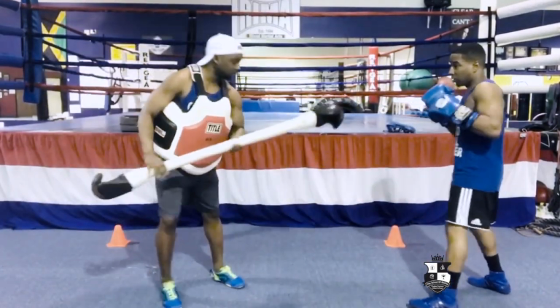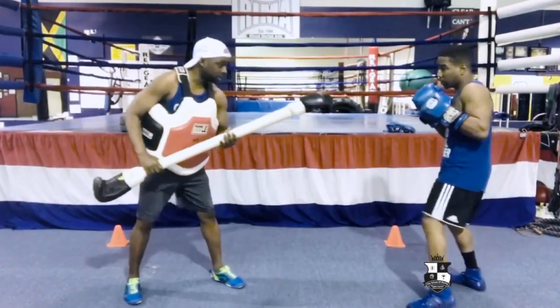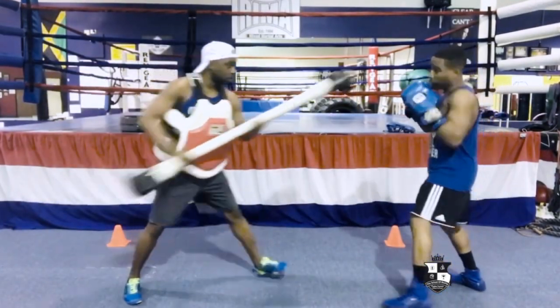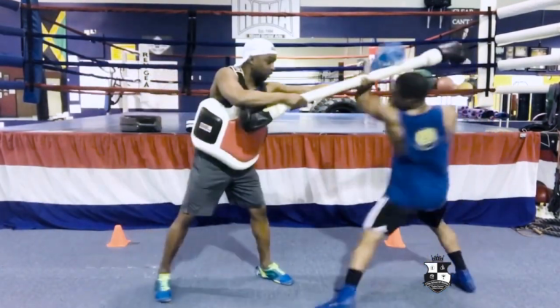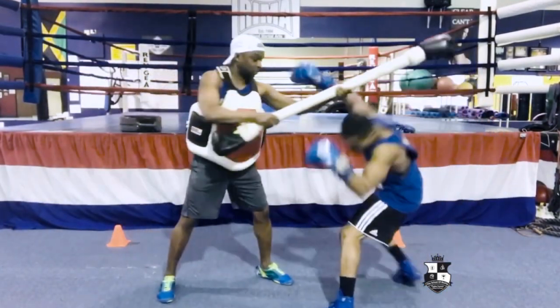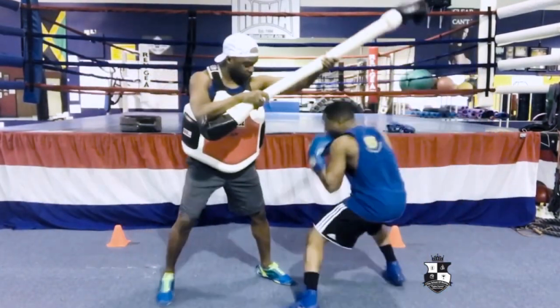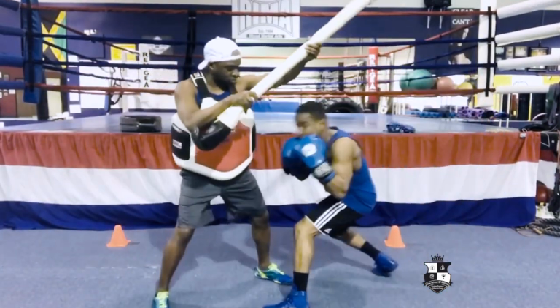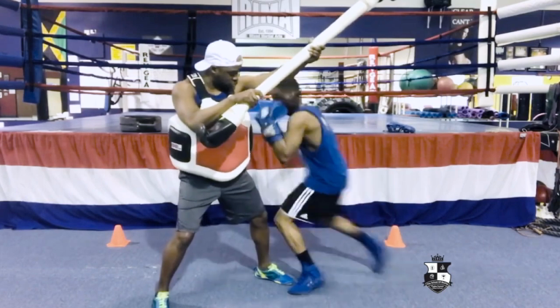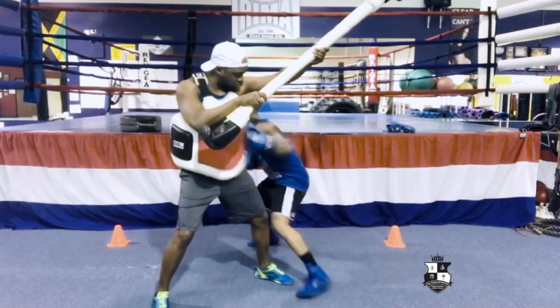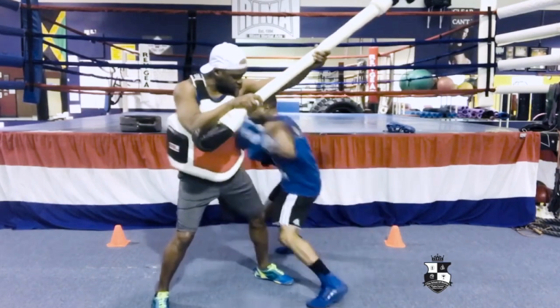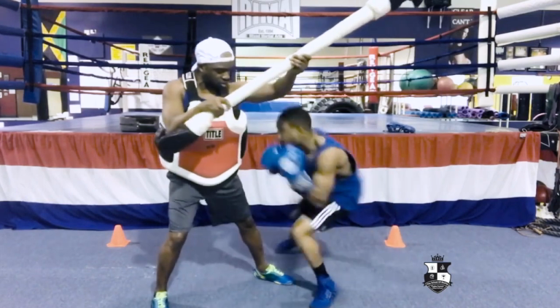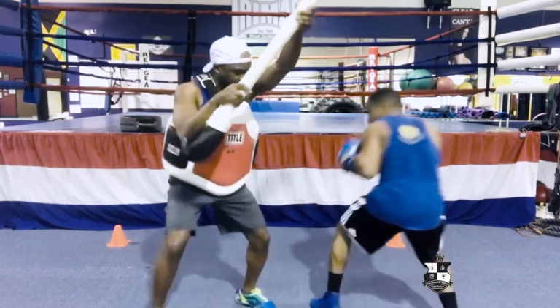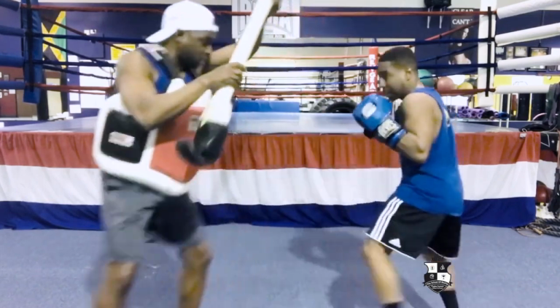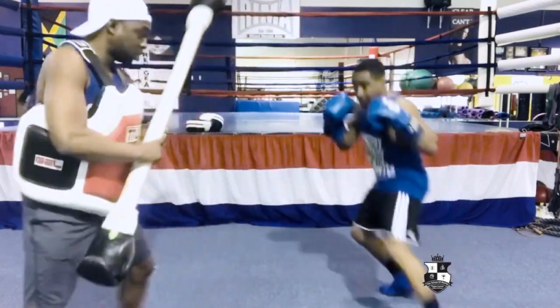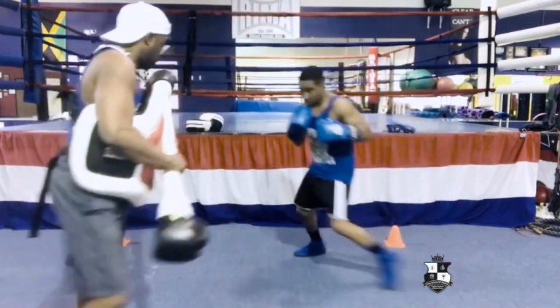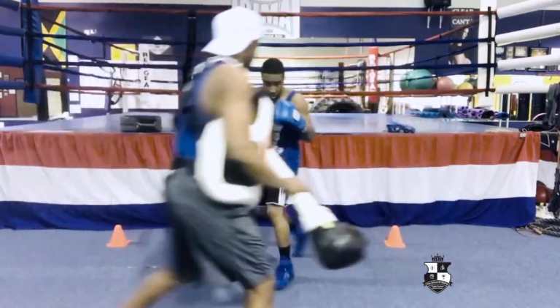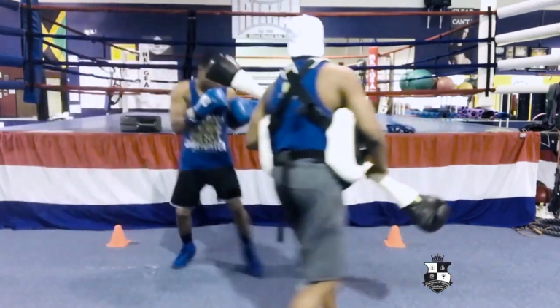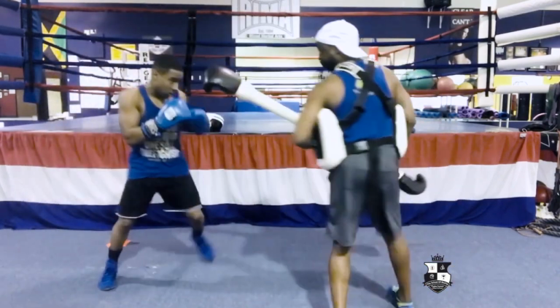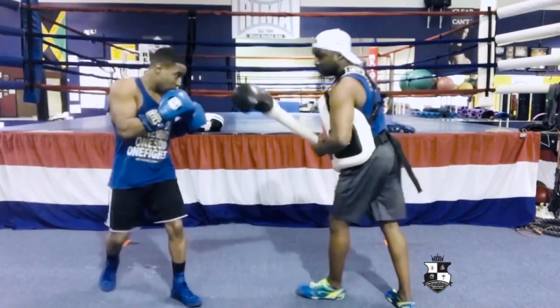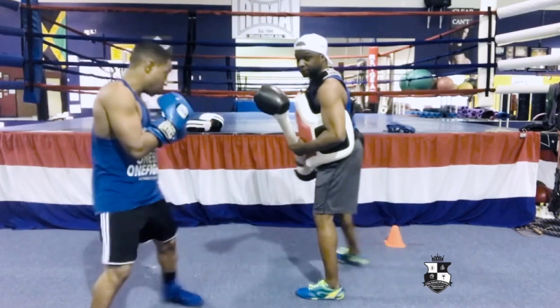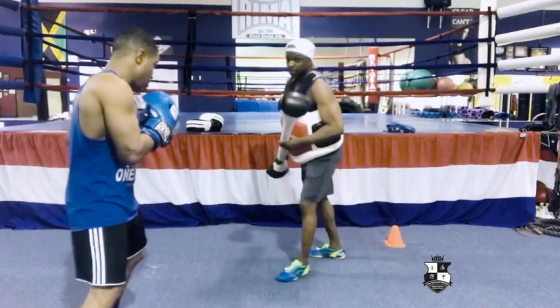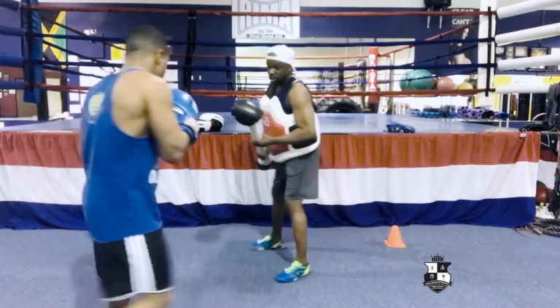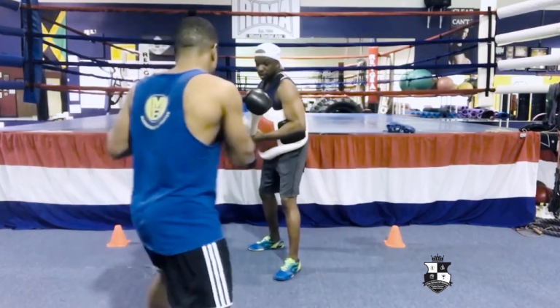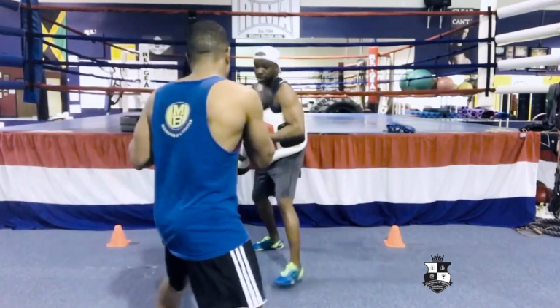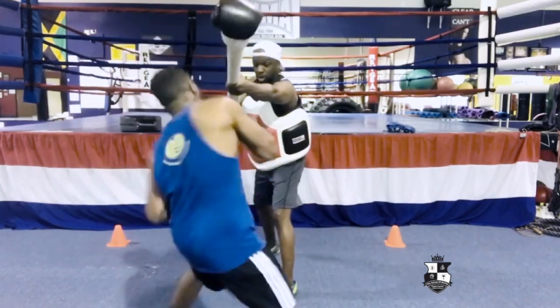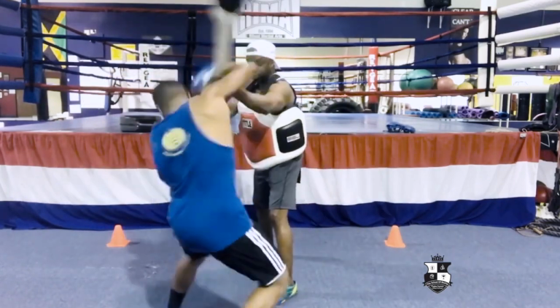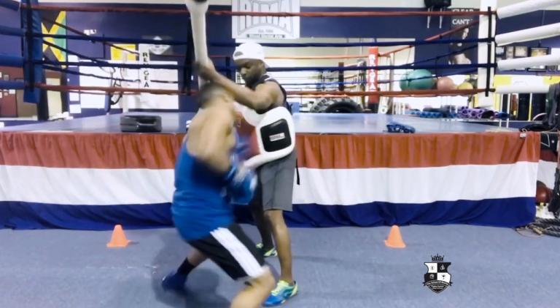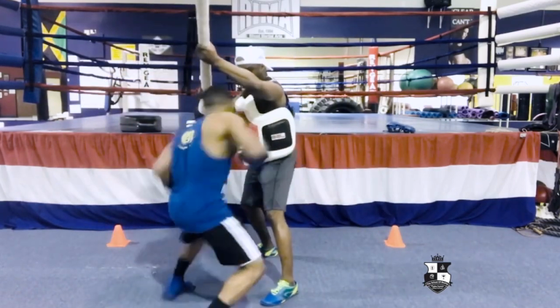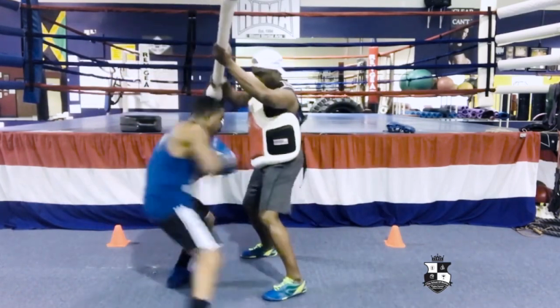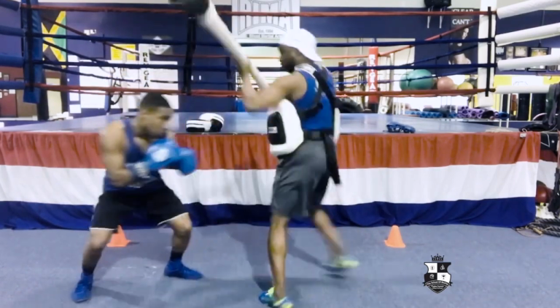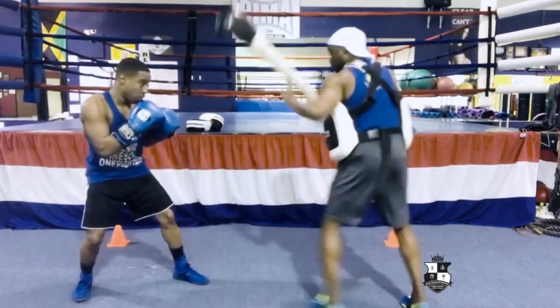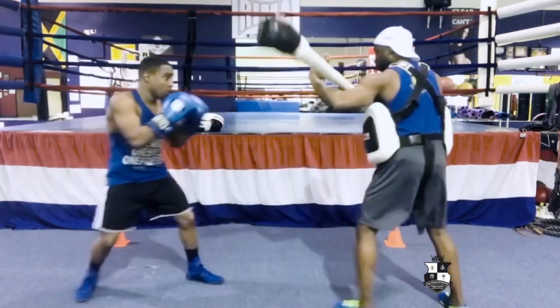Let's do it again. Hook. Good. Nice movement. Good and fluent. Again, slip. Jump. Jump.